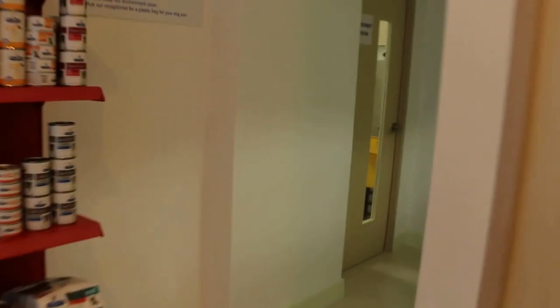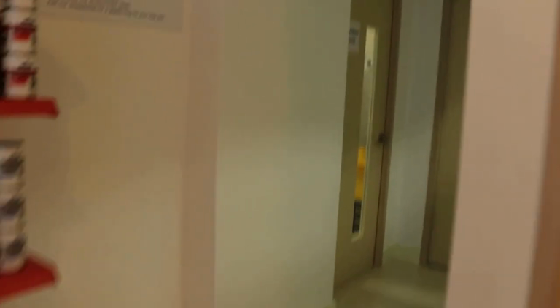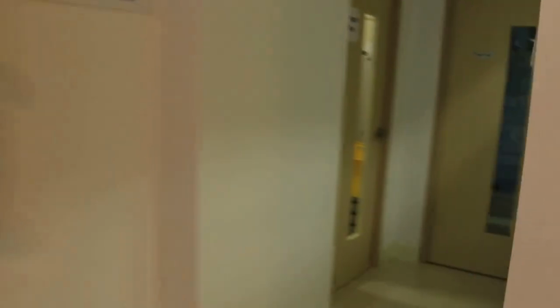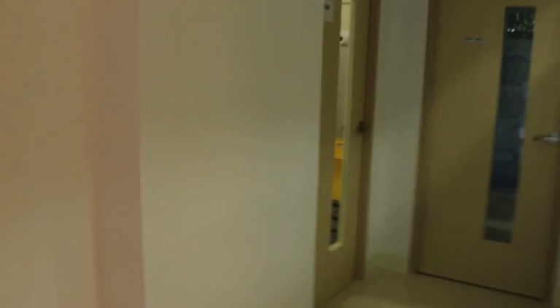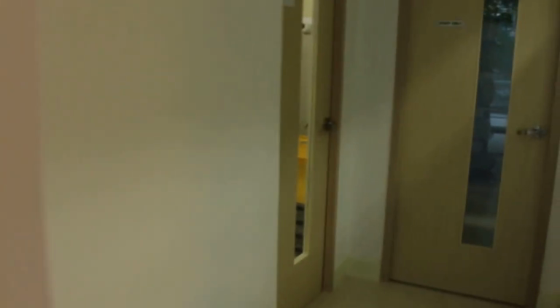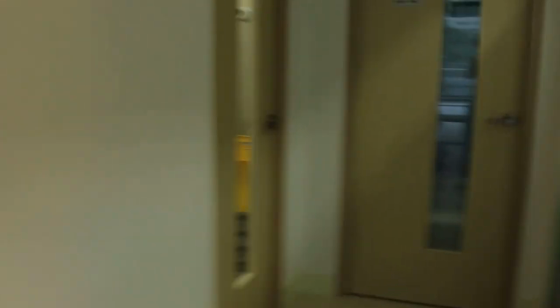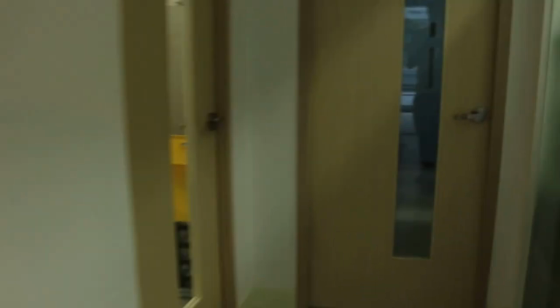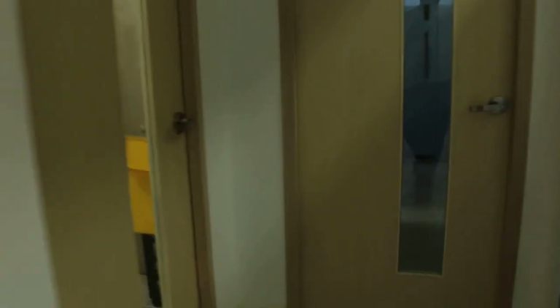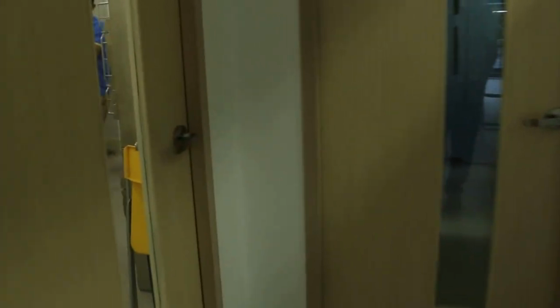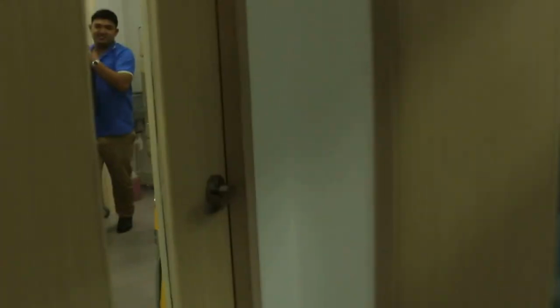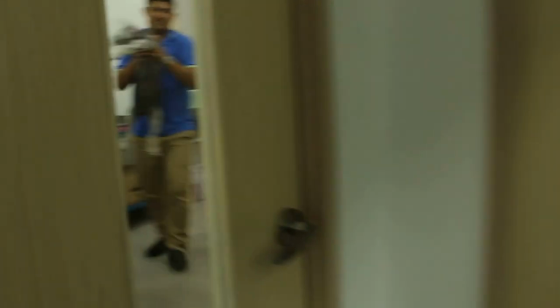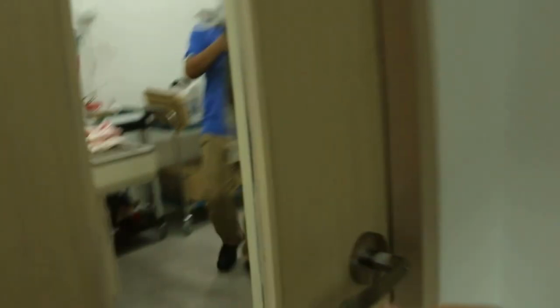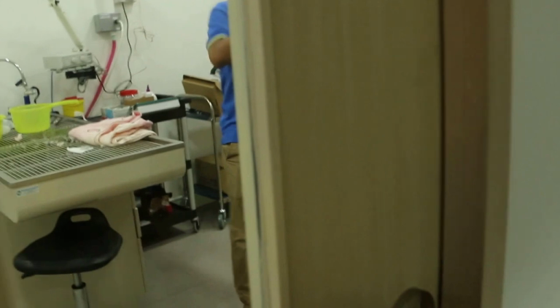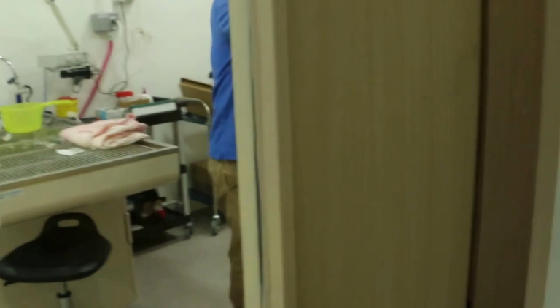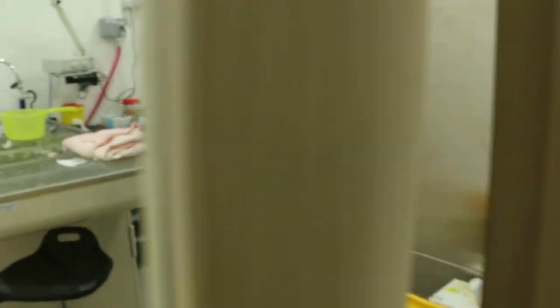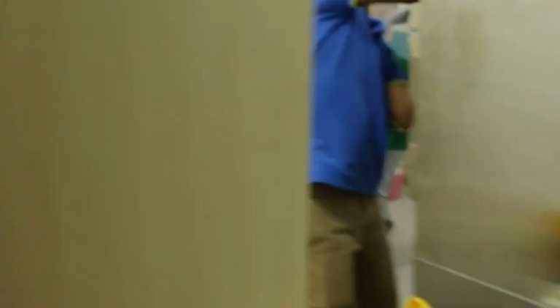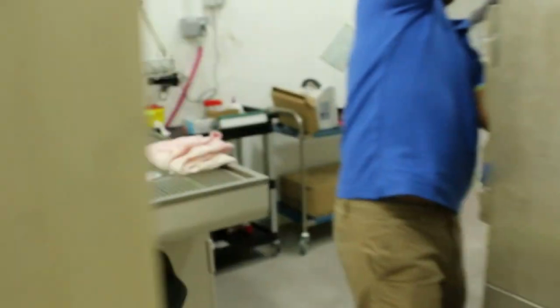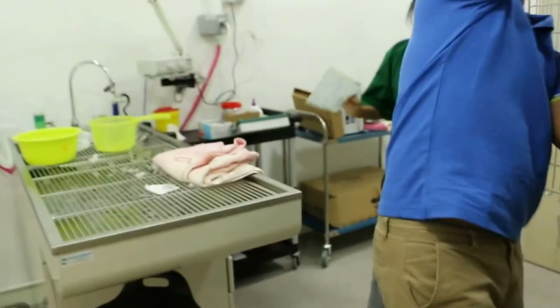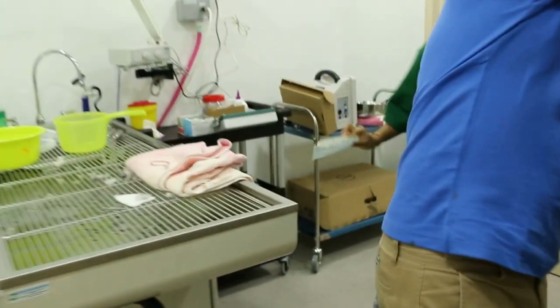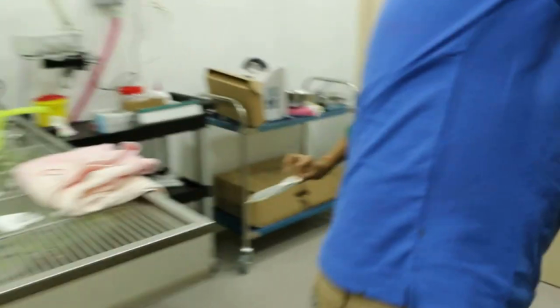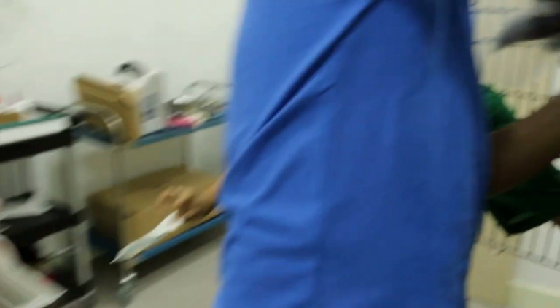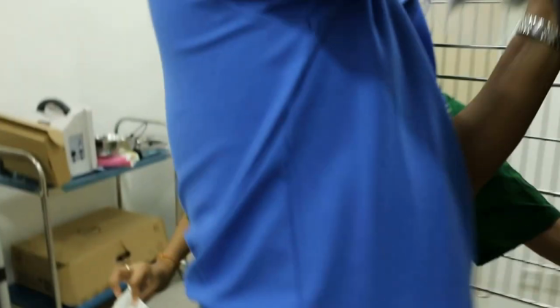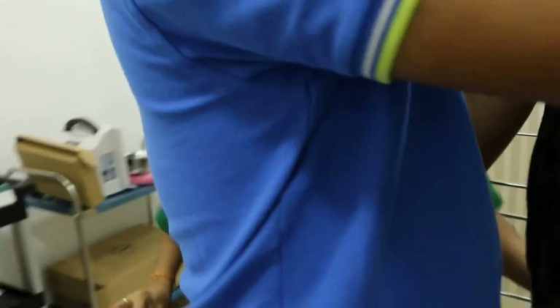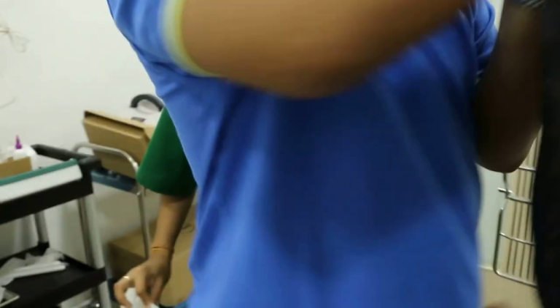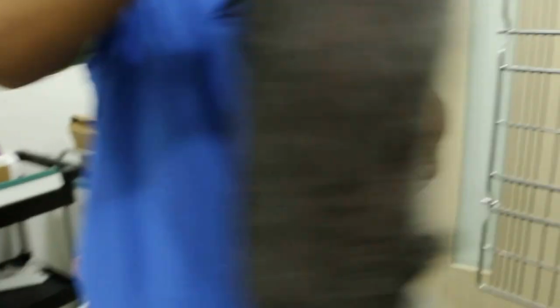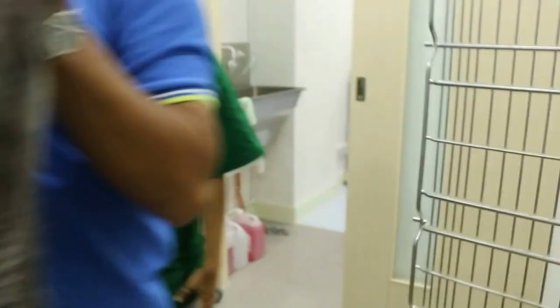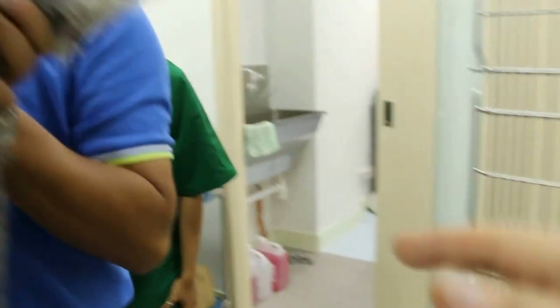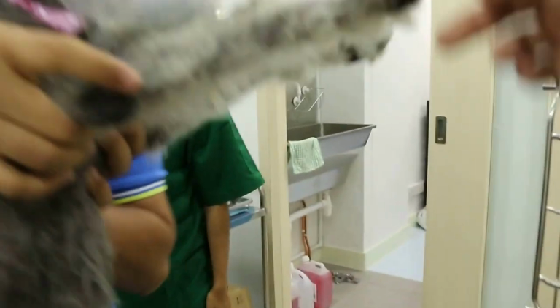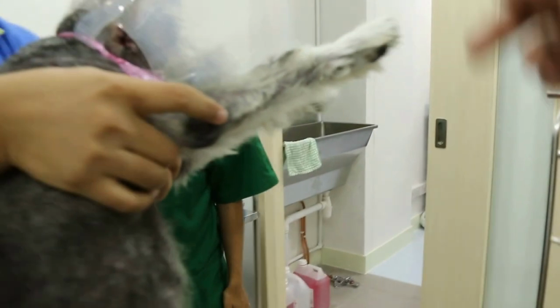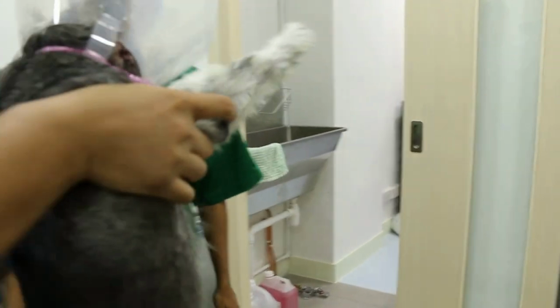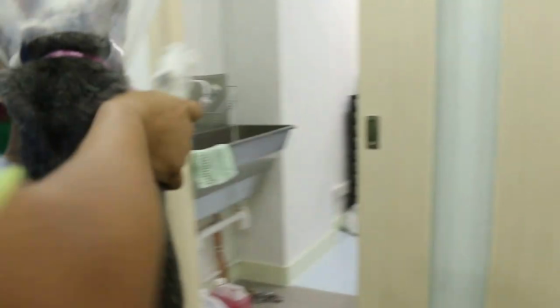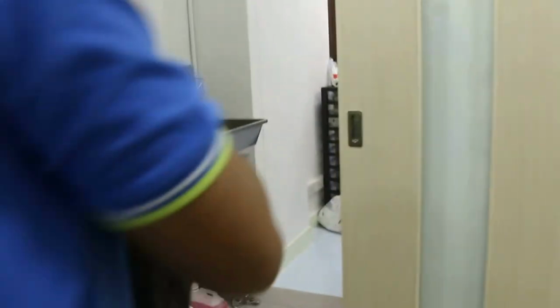Here's the operation. Put that first on the table. Let me see the ear. Put that first, then put that. Let me see the ear.